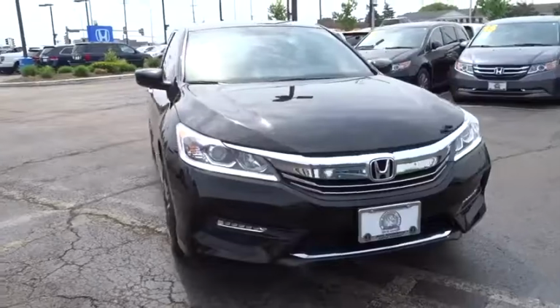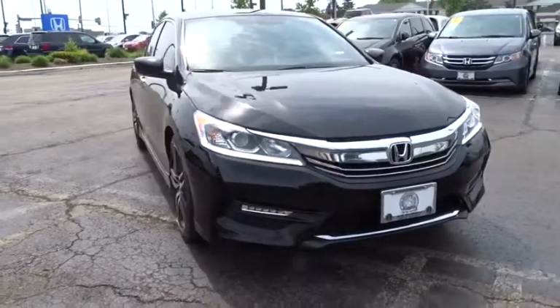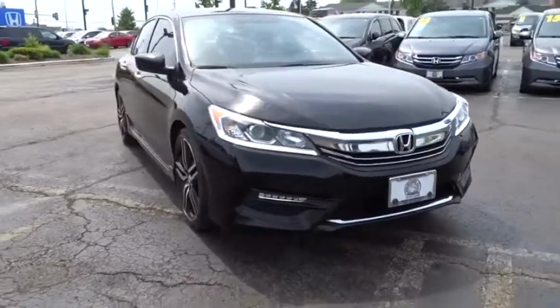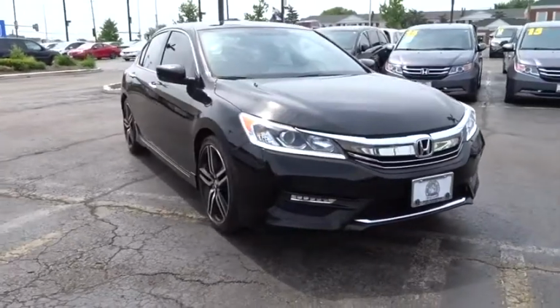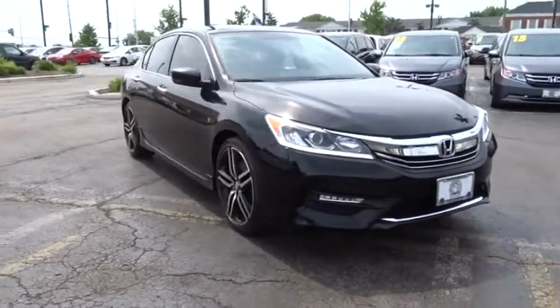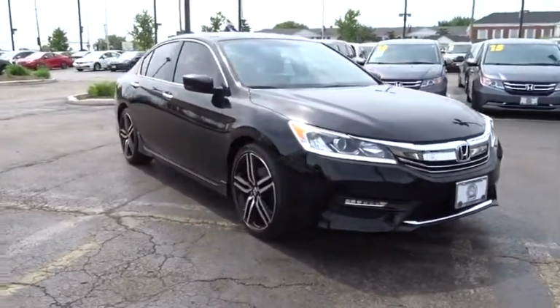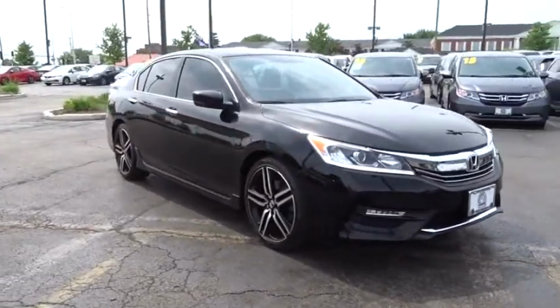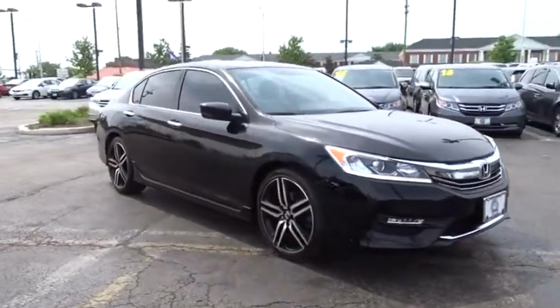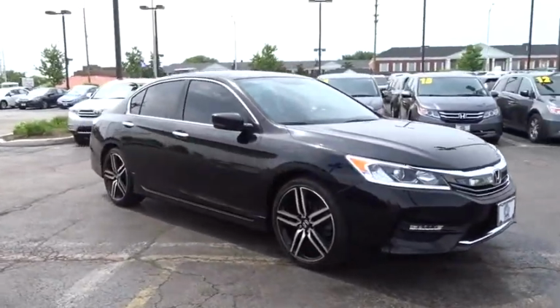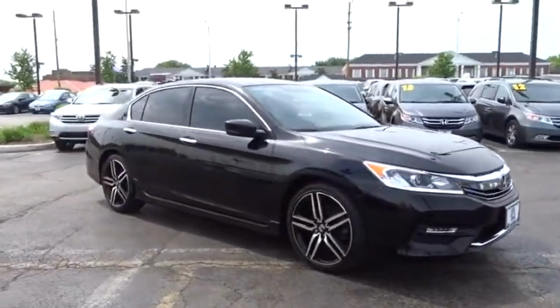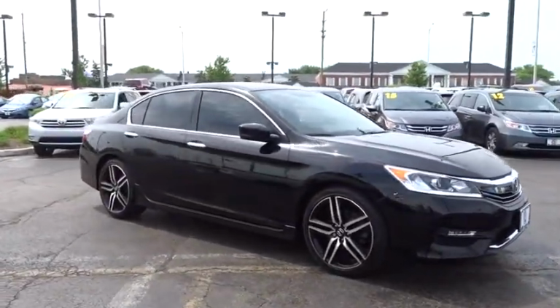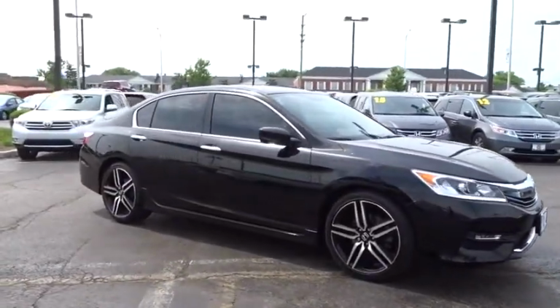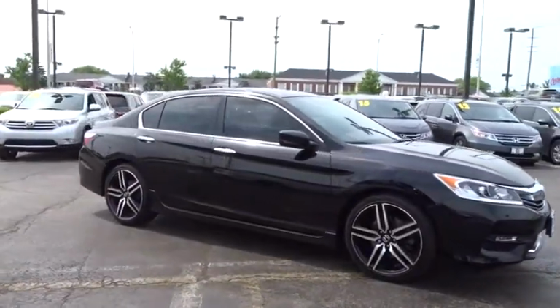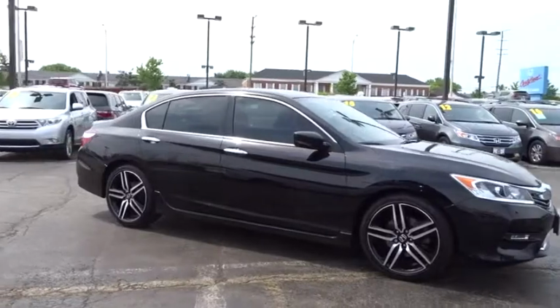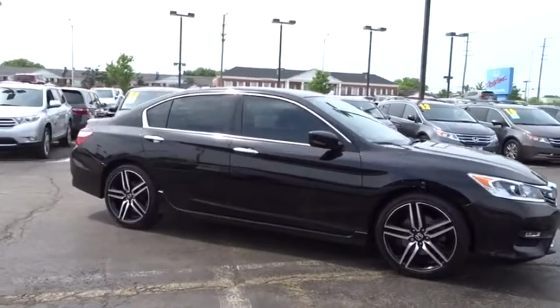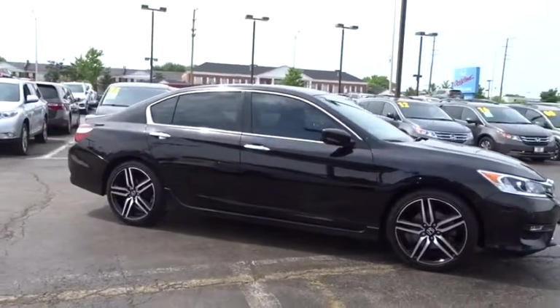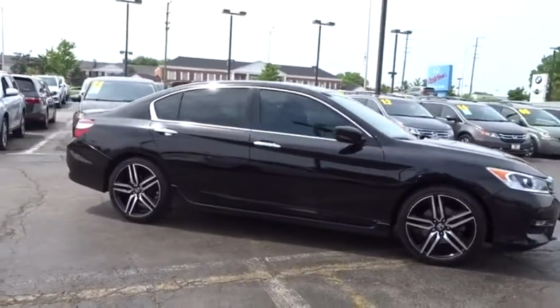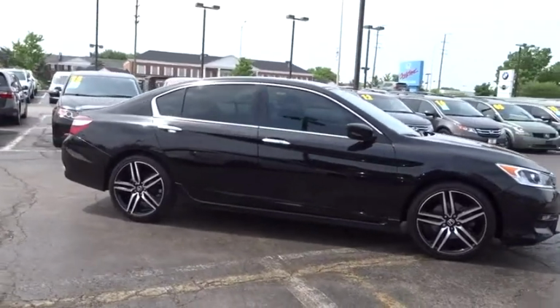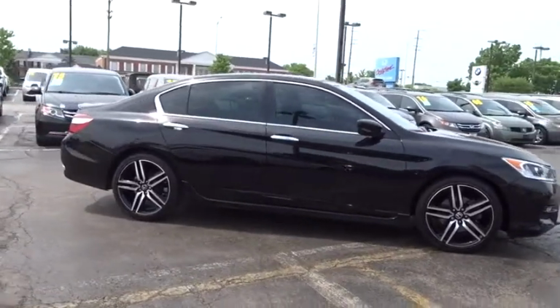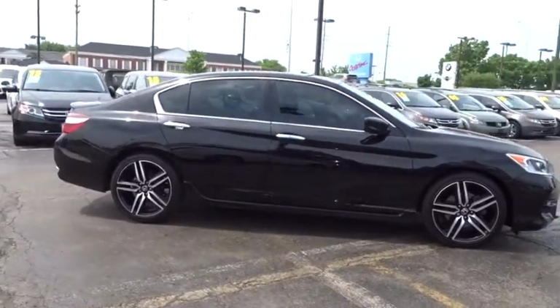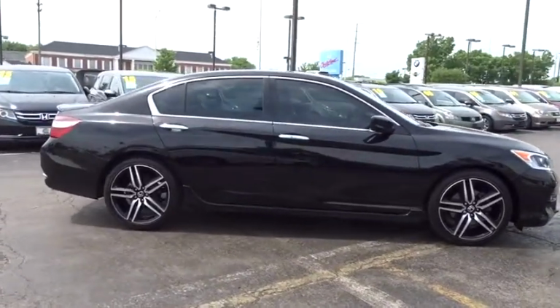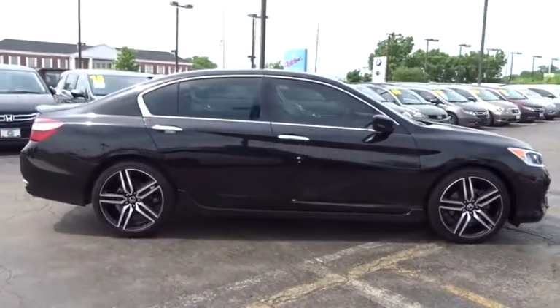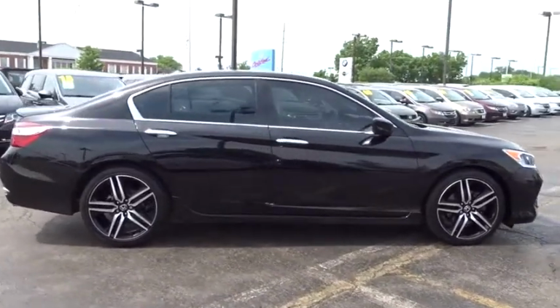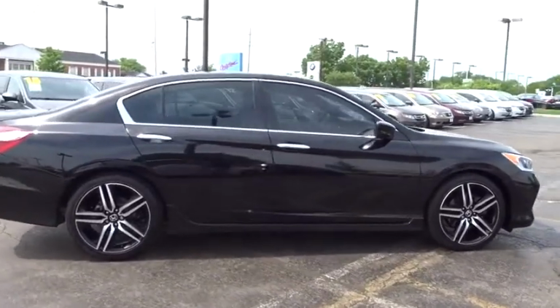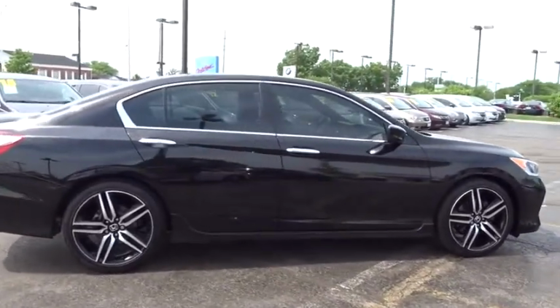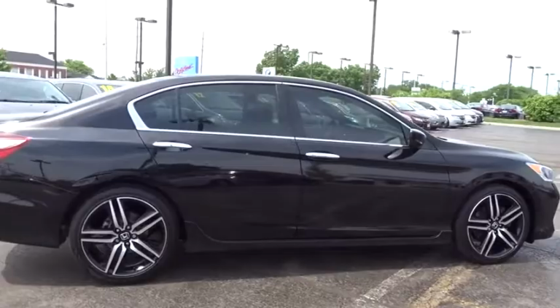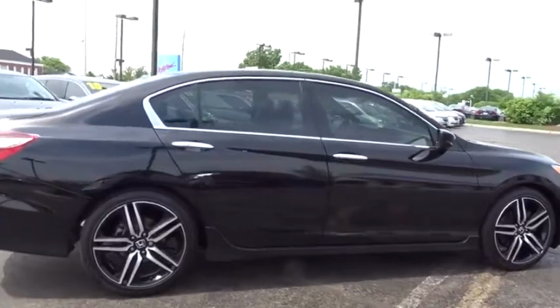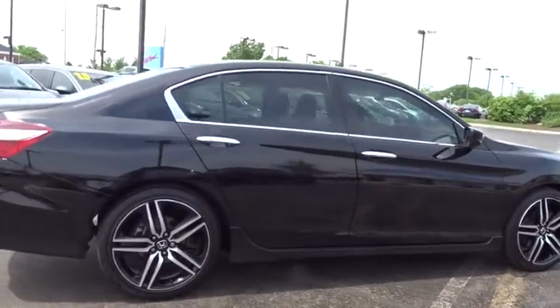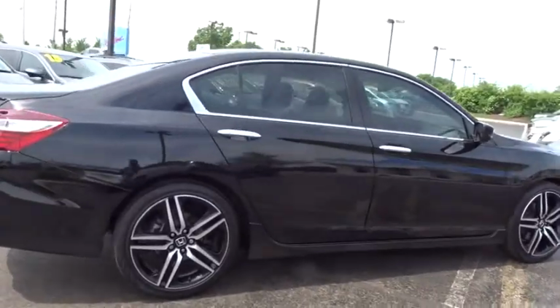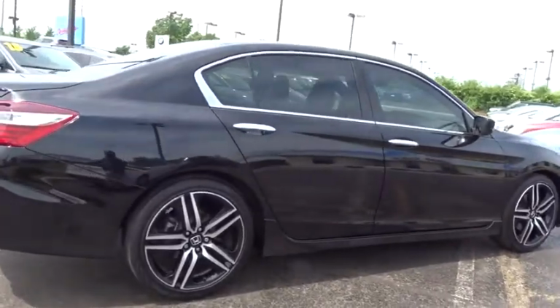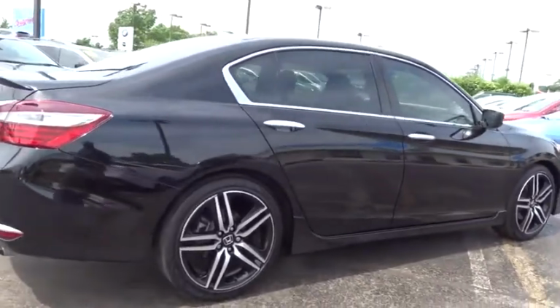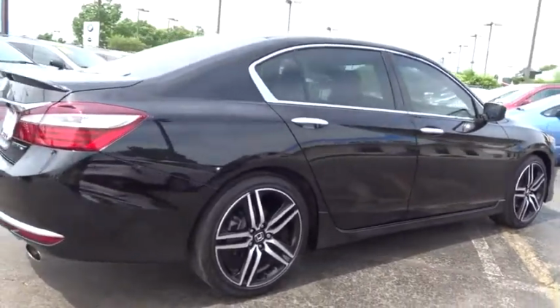The 2016 Honda Accord — ingeniously simple, yet overflowing with luxury and technological creativity. All that and more in the Accord. This vehicle has less than 65,000 miles.